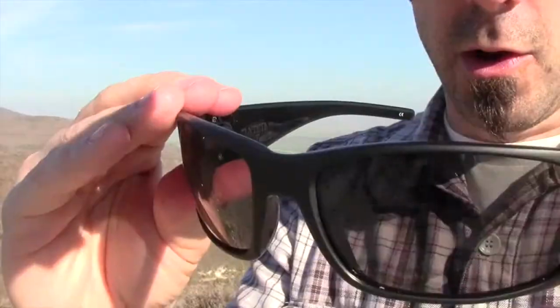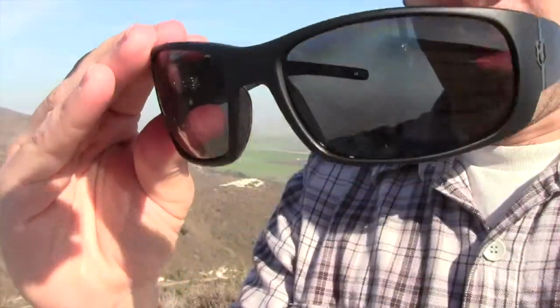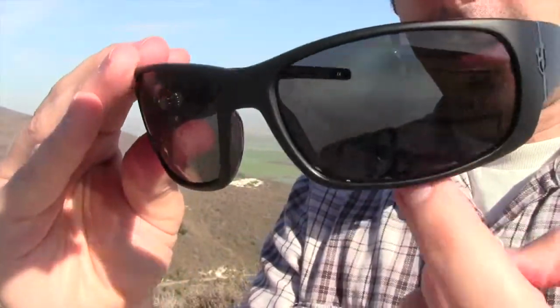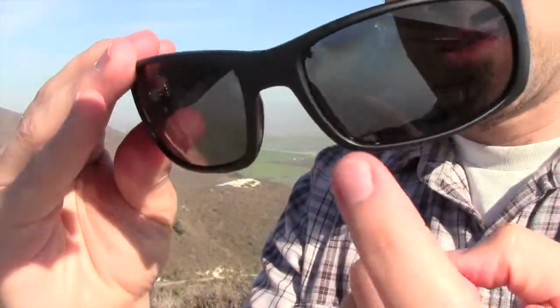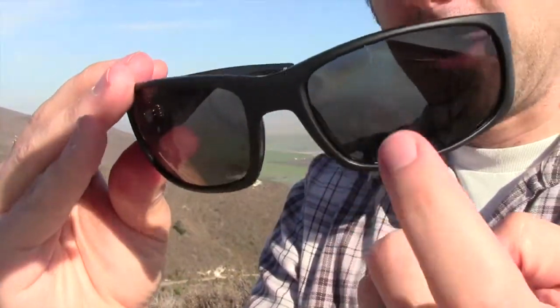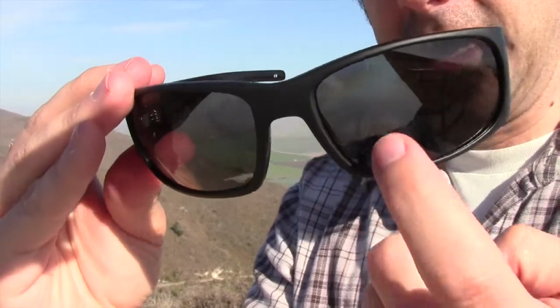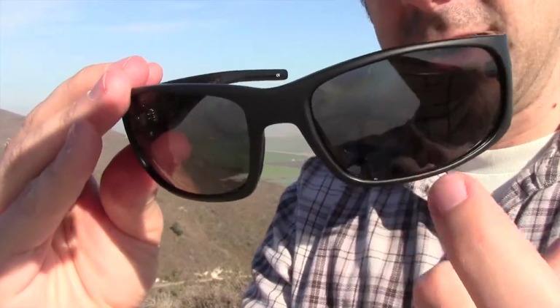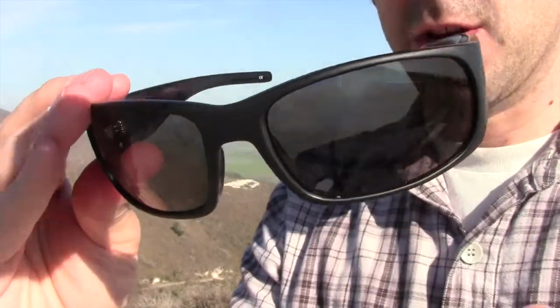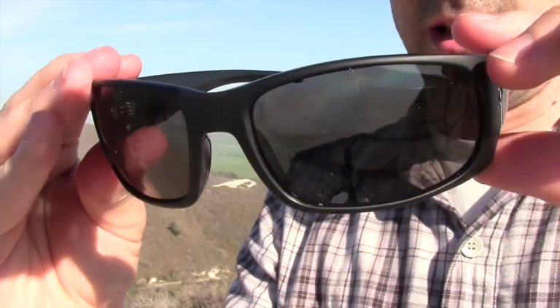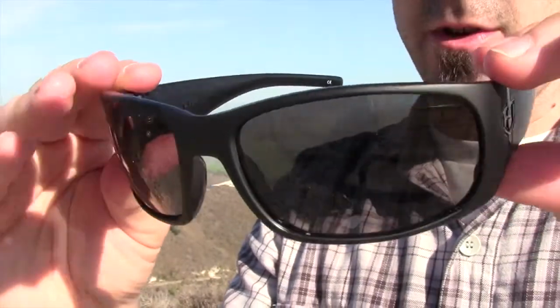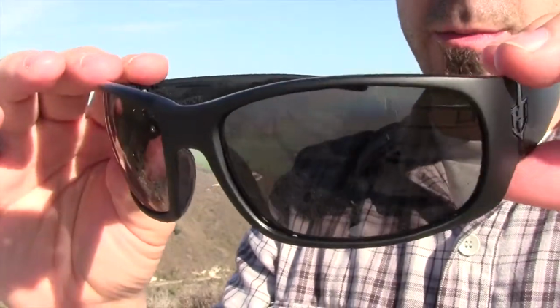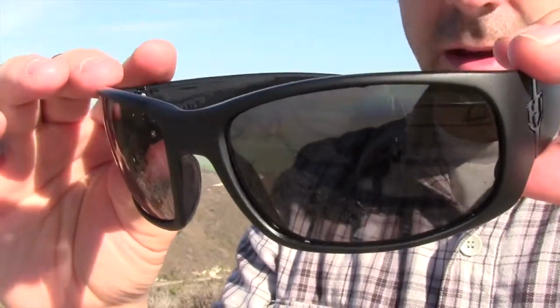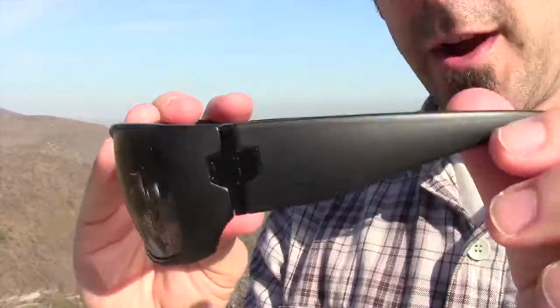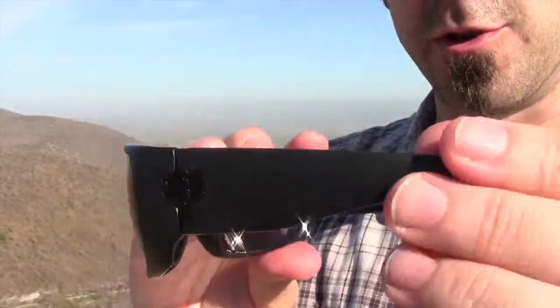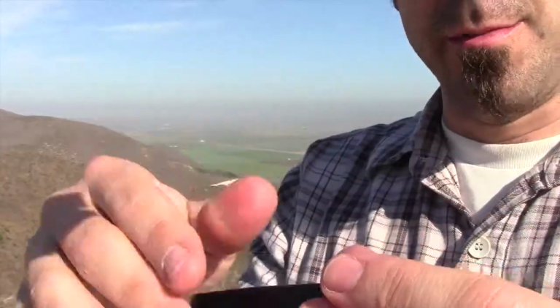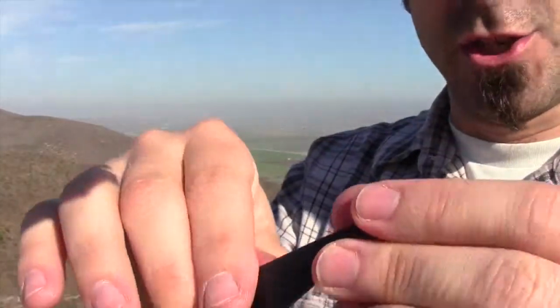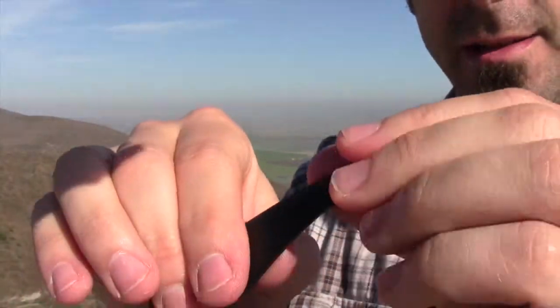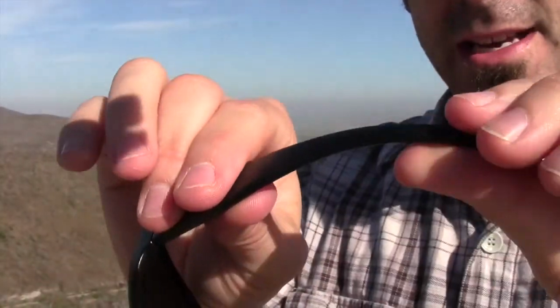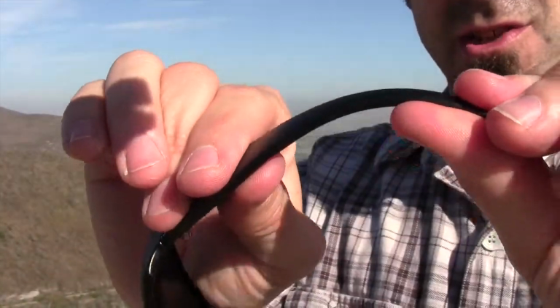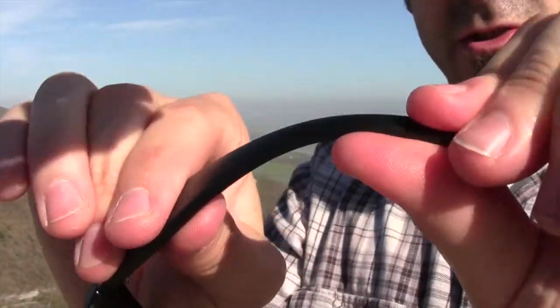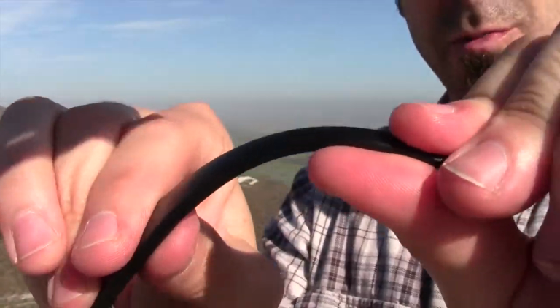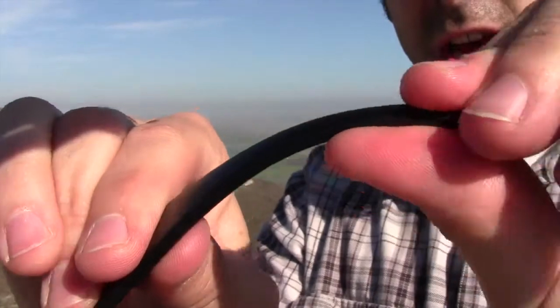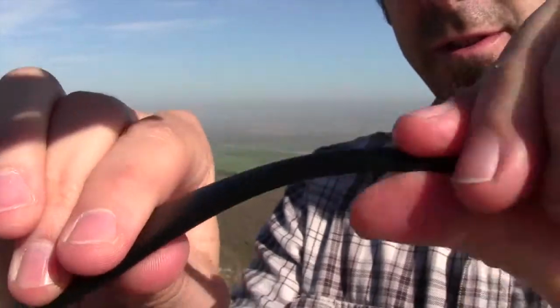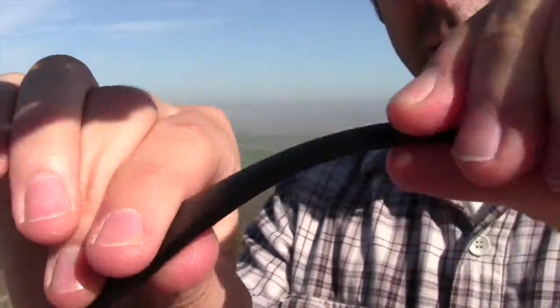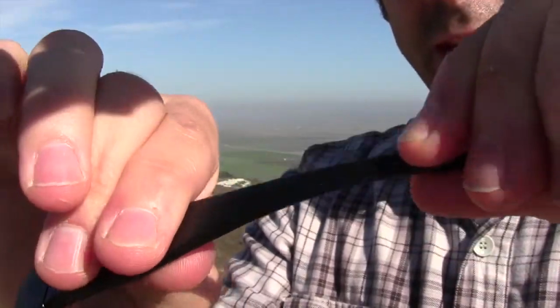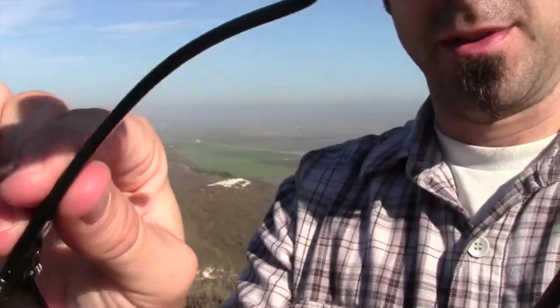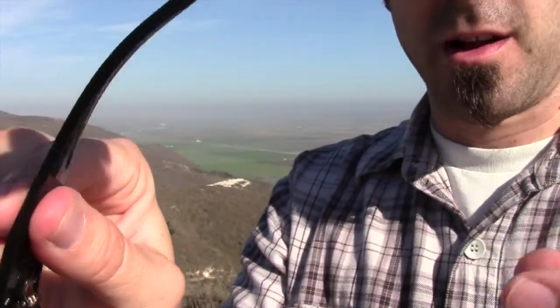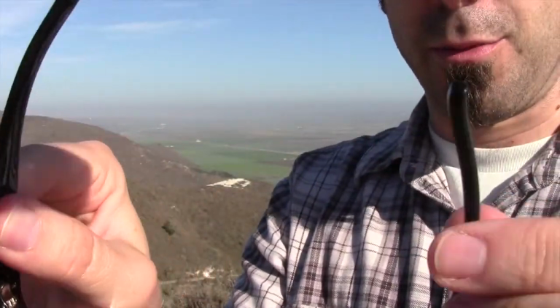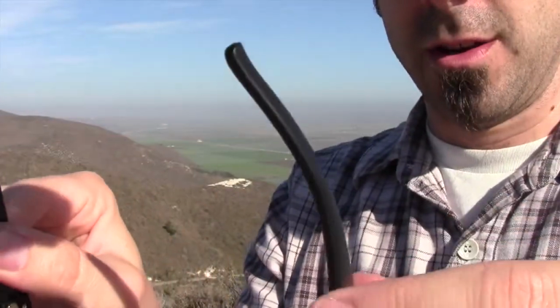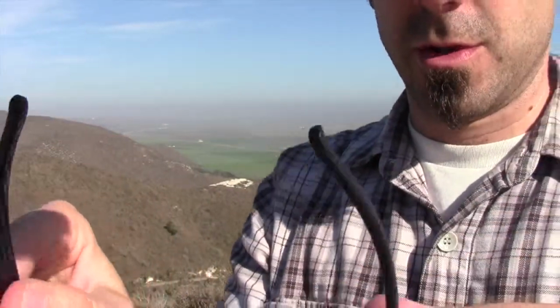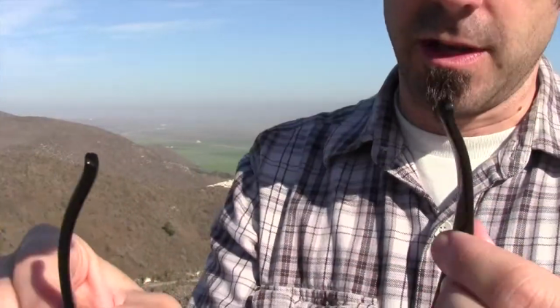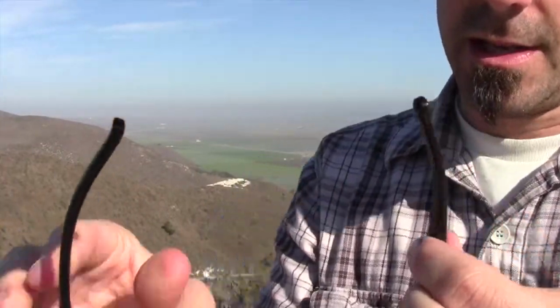They also have impact resistant polycarbonate lenses, which I really like. Very well made. The frames are grilamid injected plastic, so they're super tough. They're bendy, but they're not going to break on you, which is really nice.